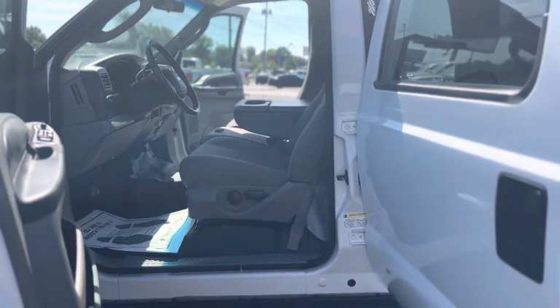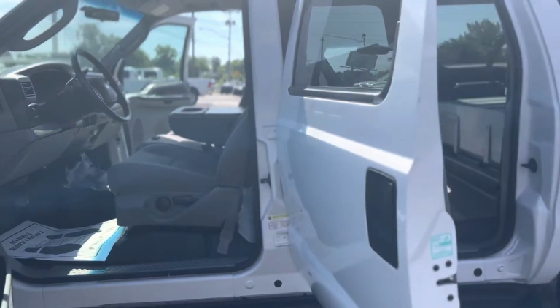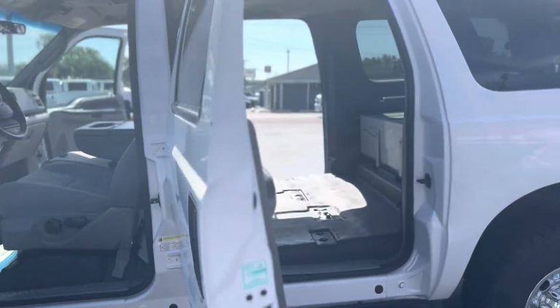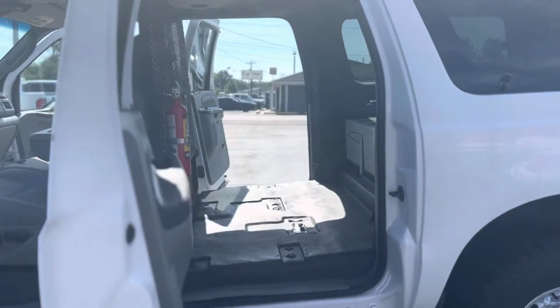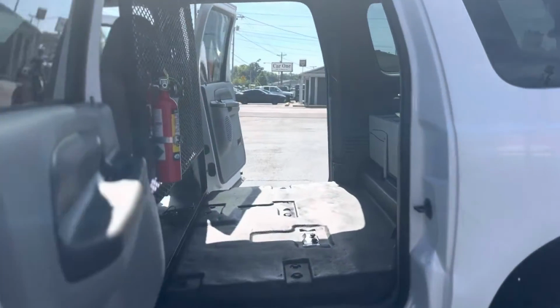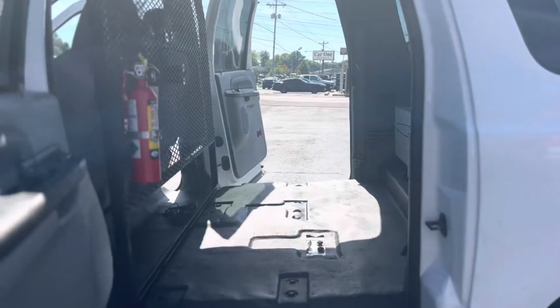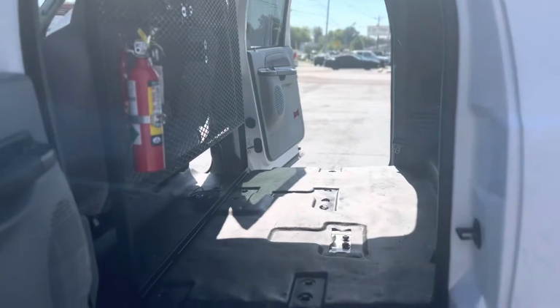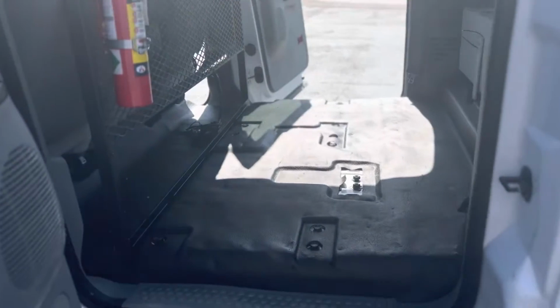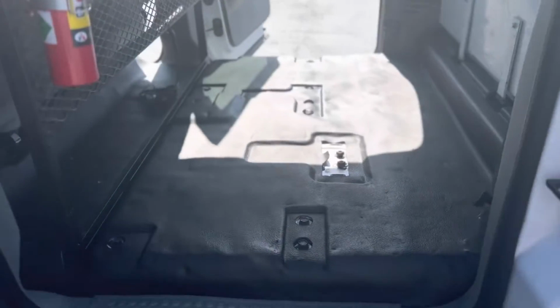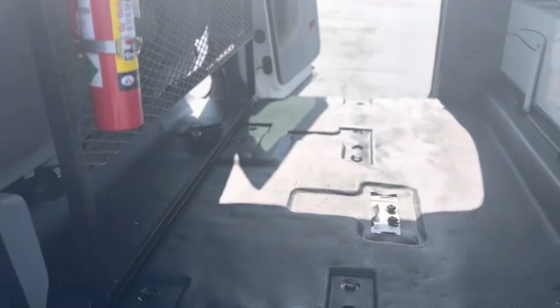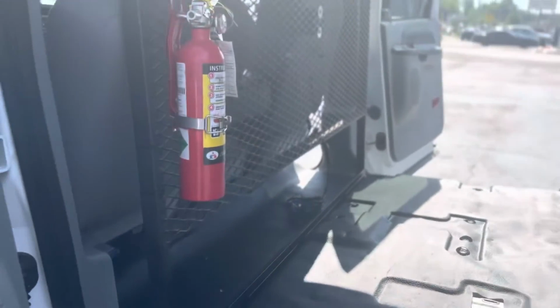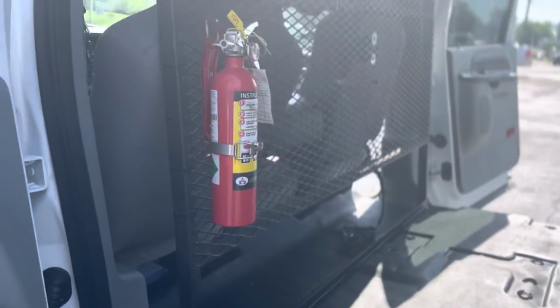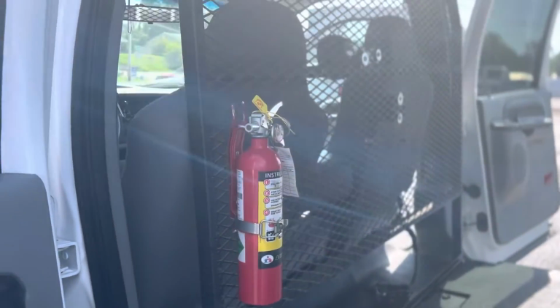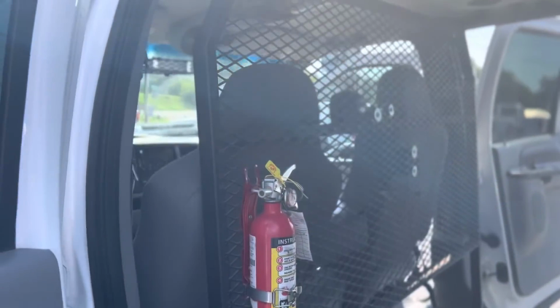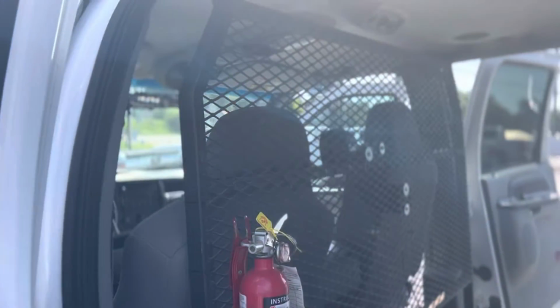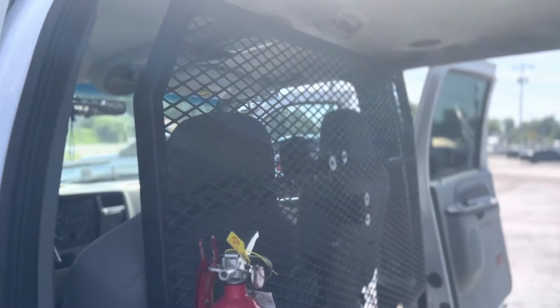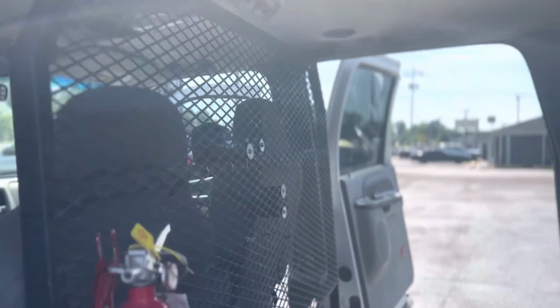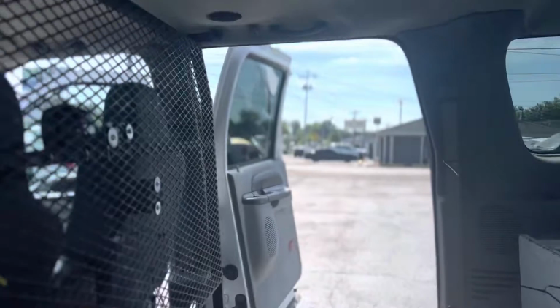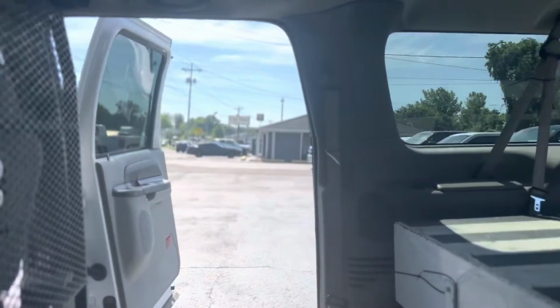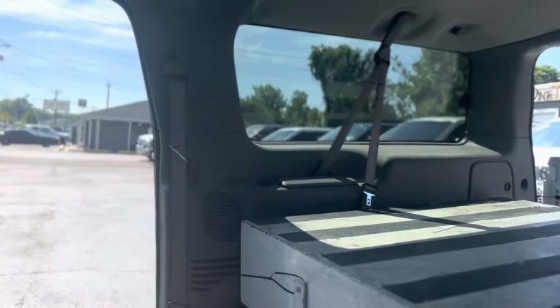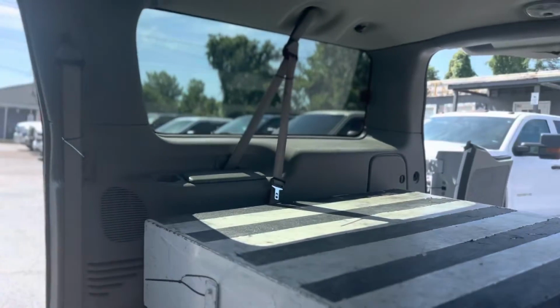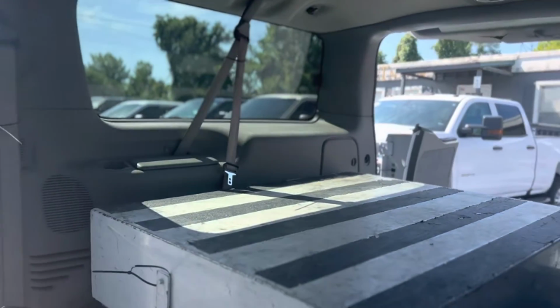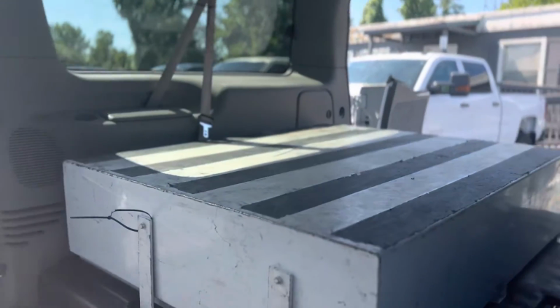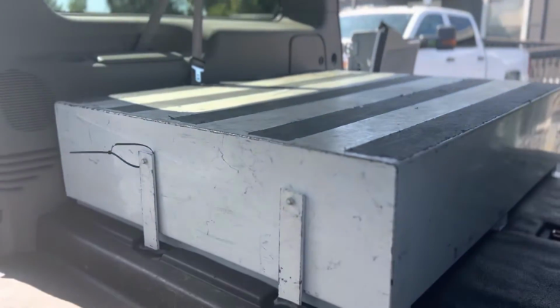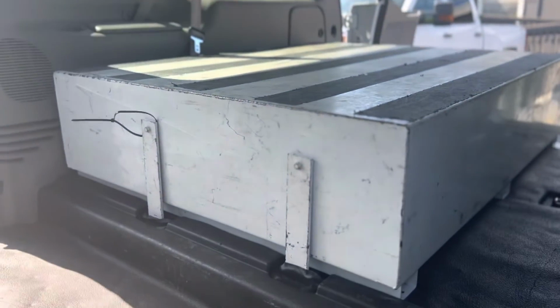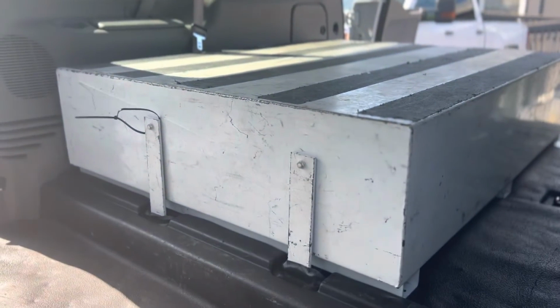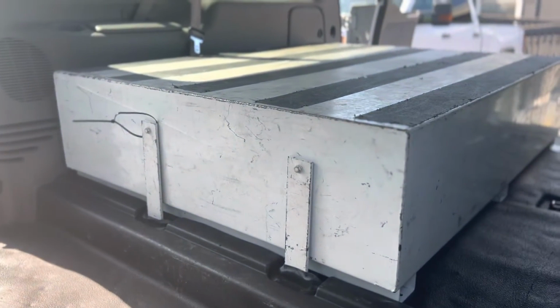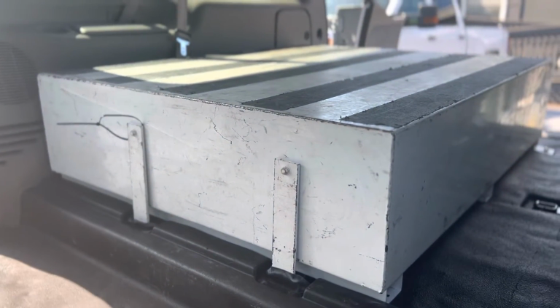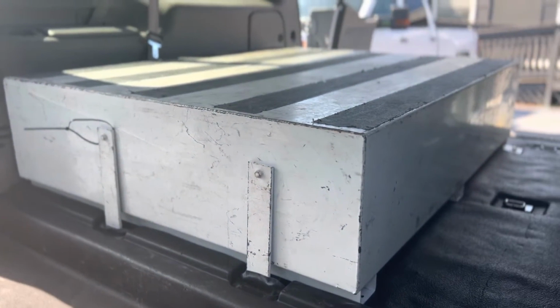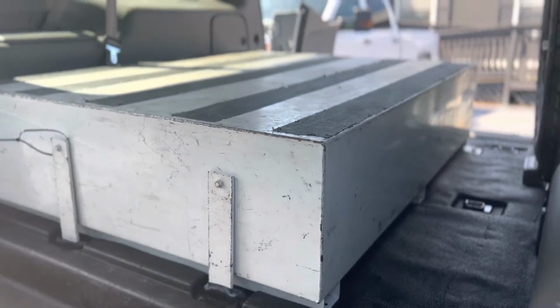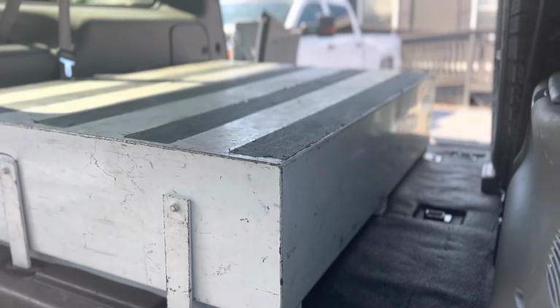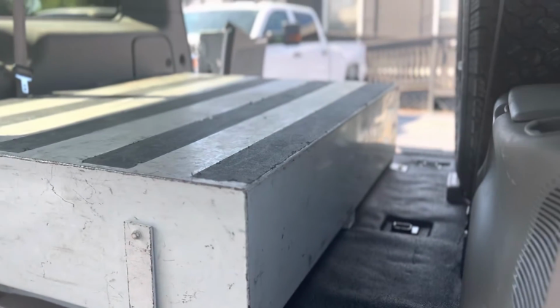It has no rear seats. There's a cage and fire extinguisher, and a tool carrier in the back.